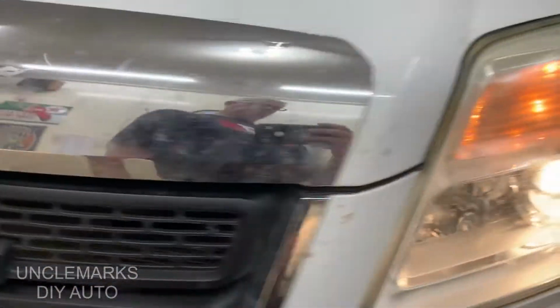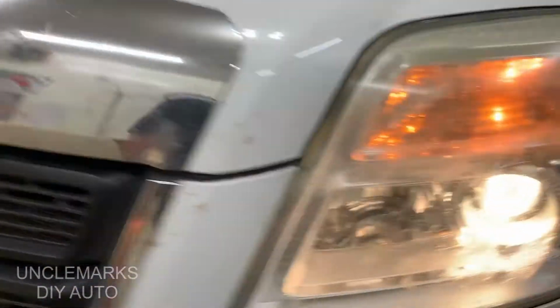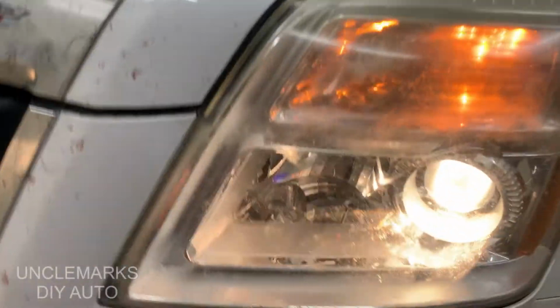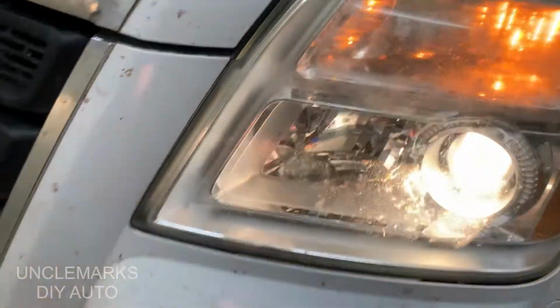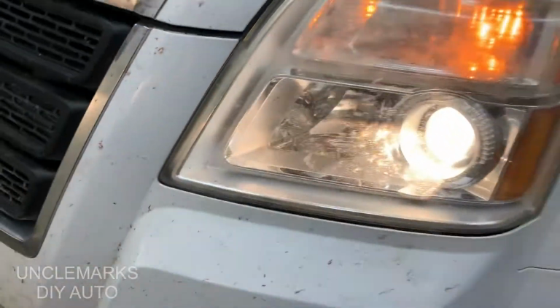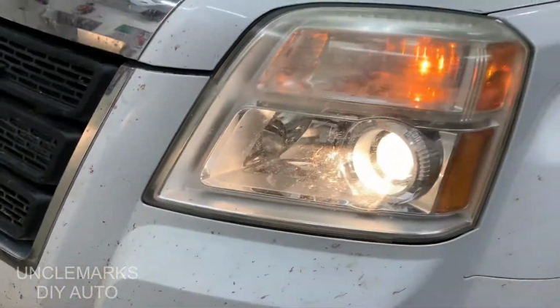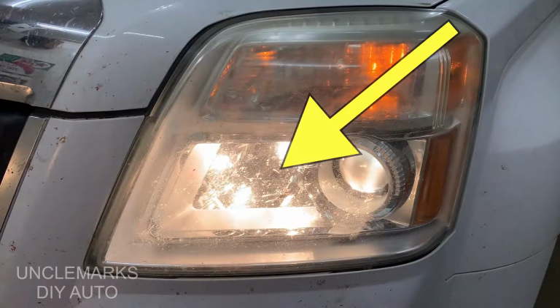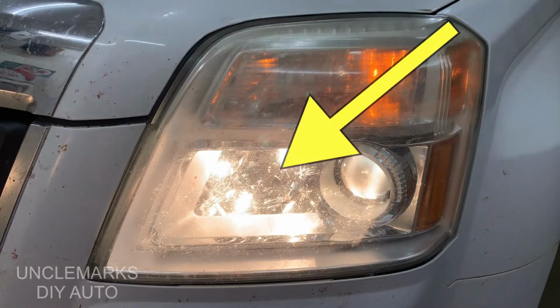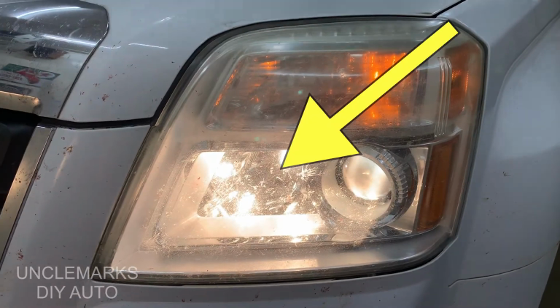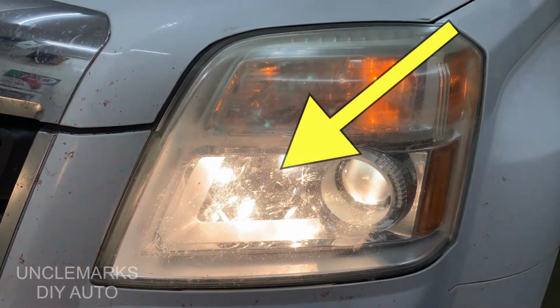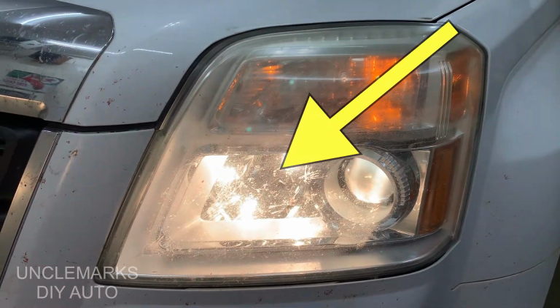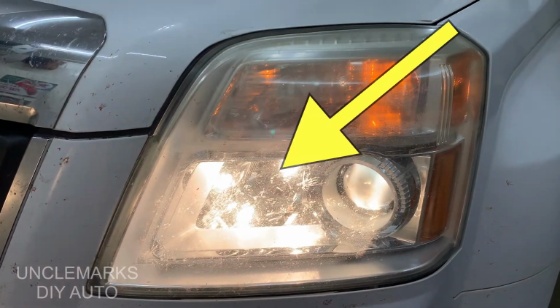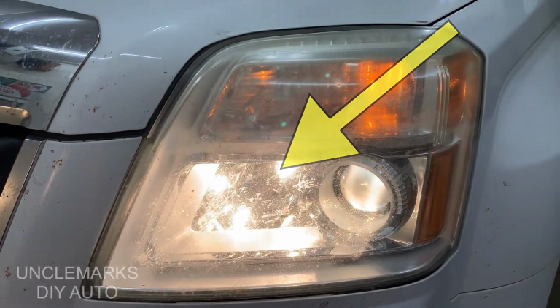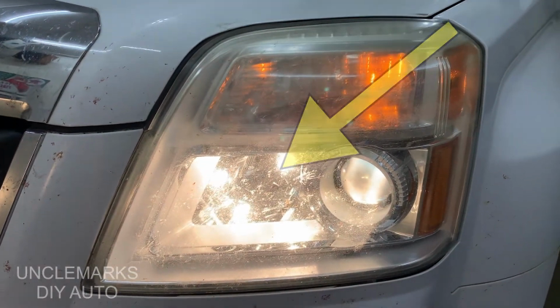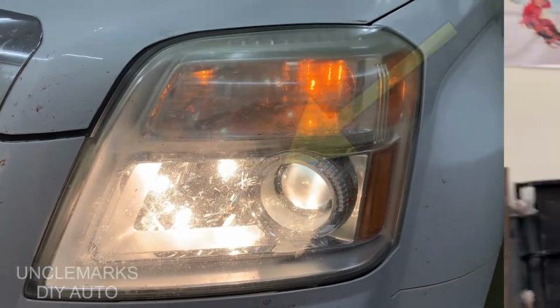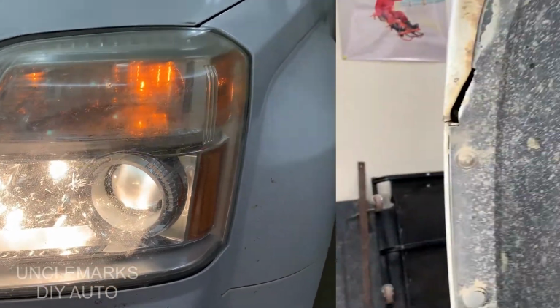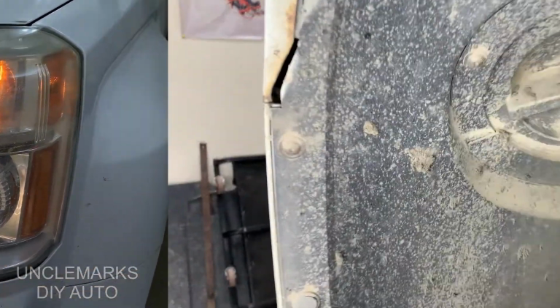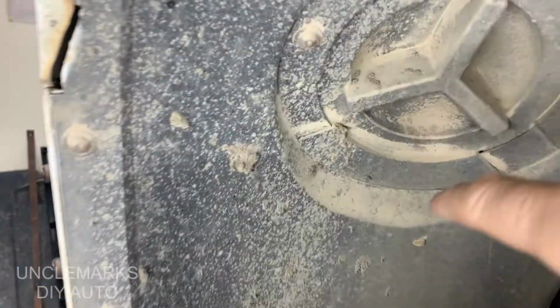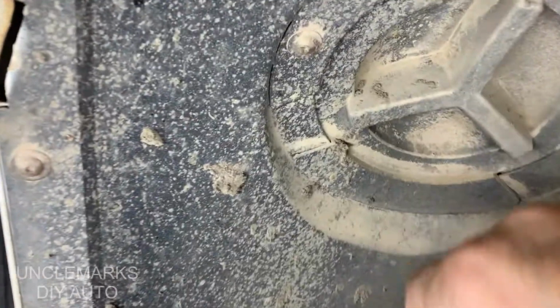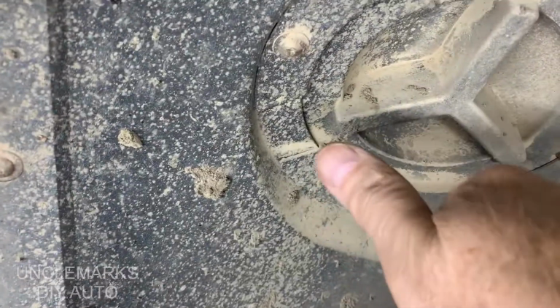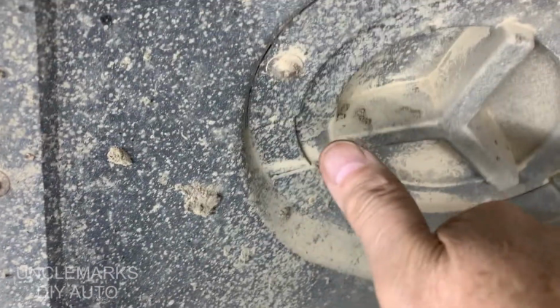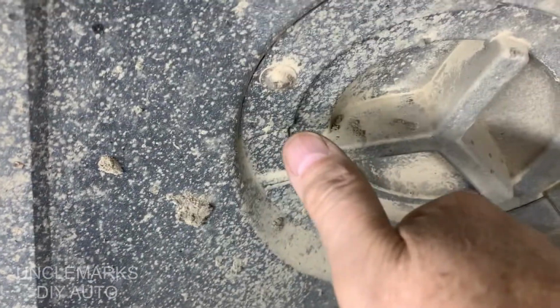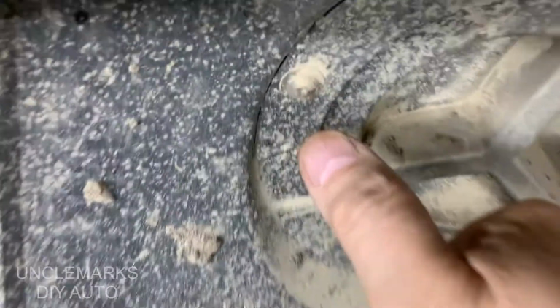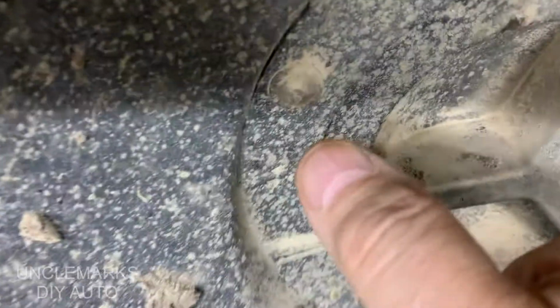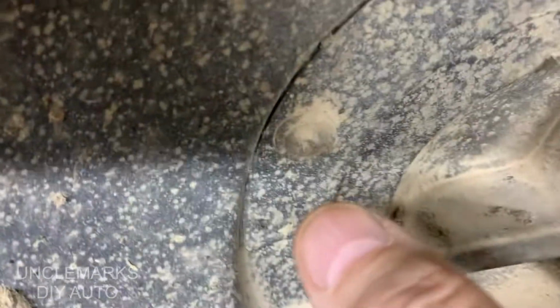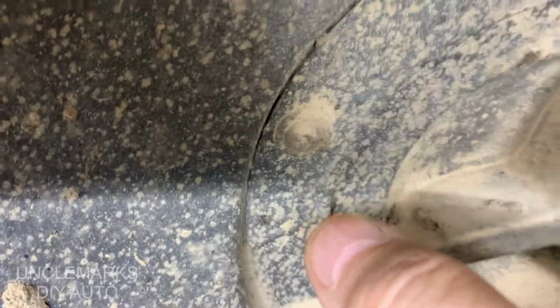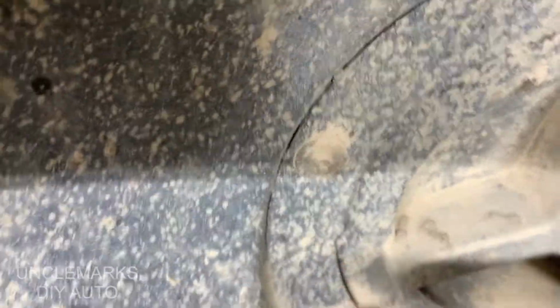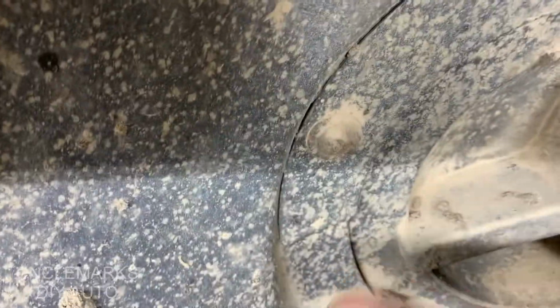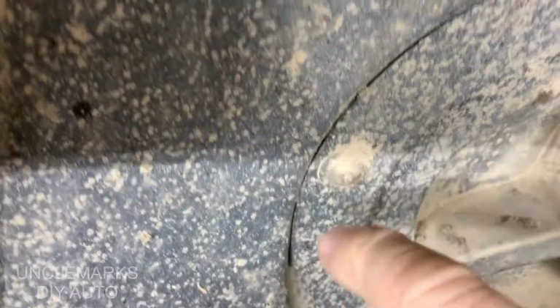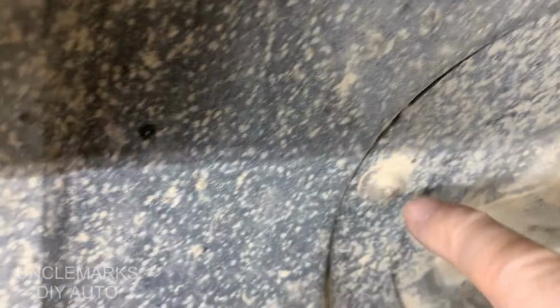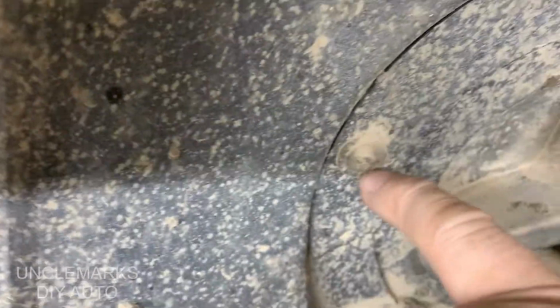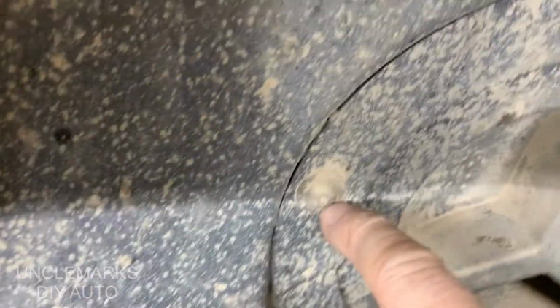I'm going to show the high beam. You're also going to get to see a little bit of the low beam as well. In the driver's or passenger side fender there's this little door.